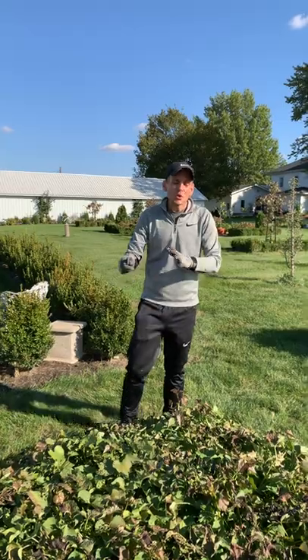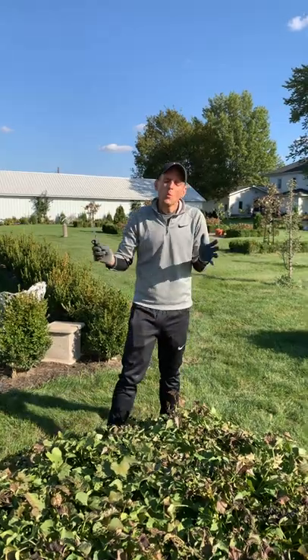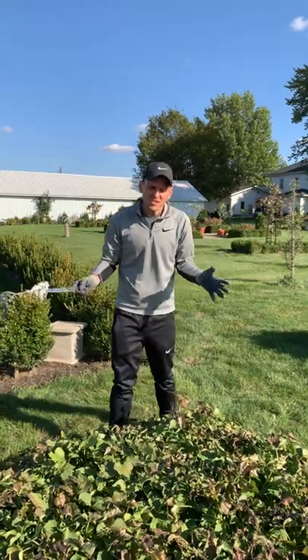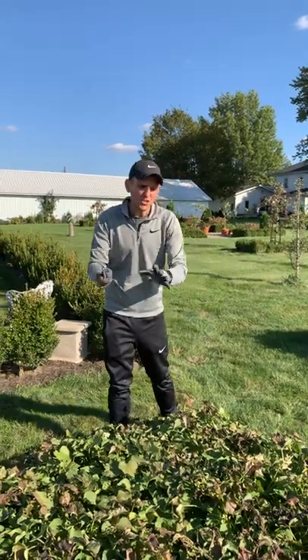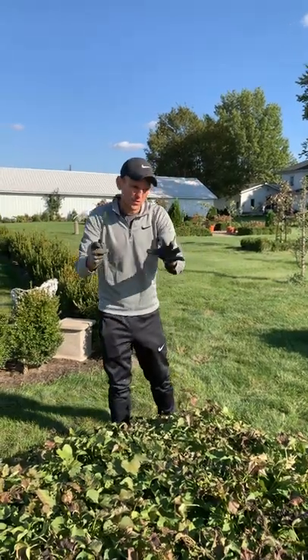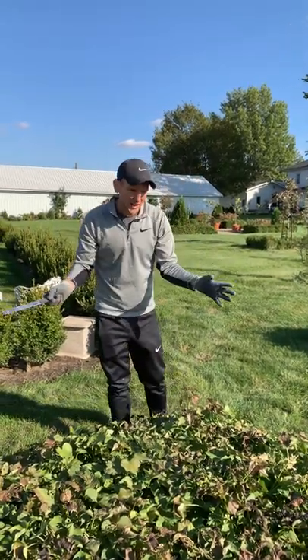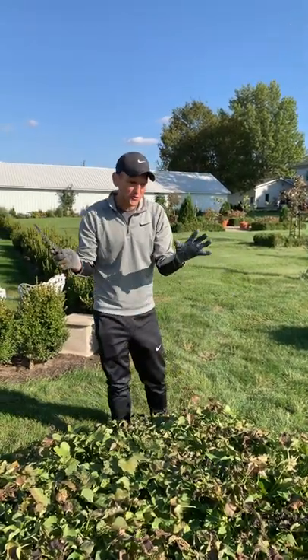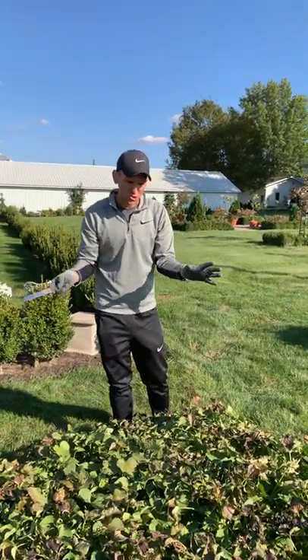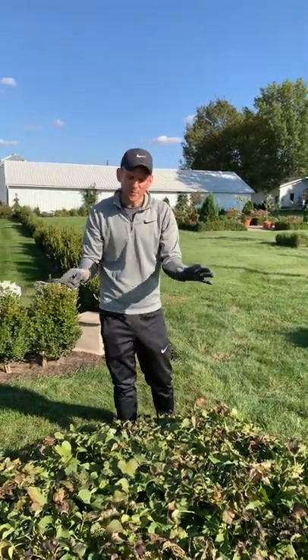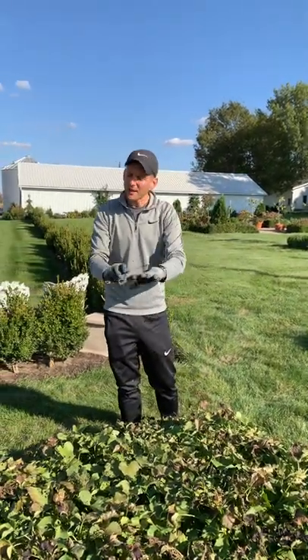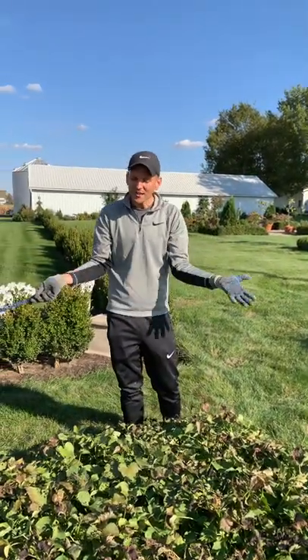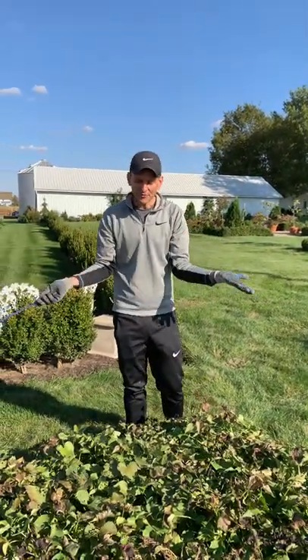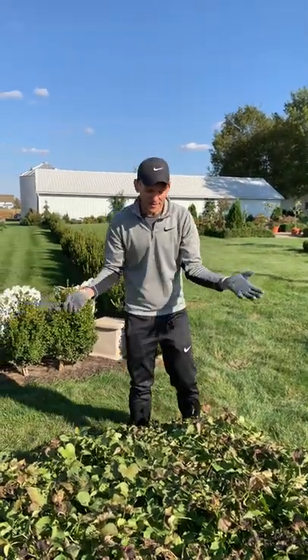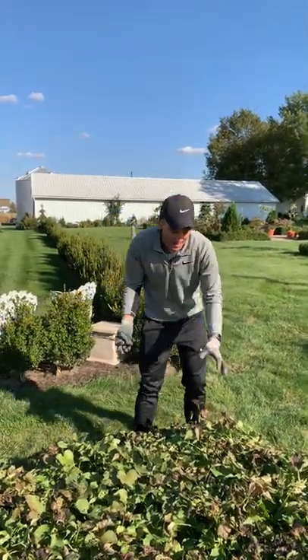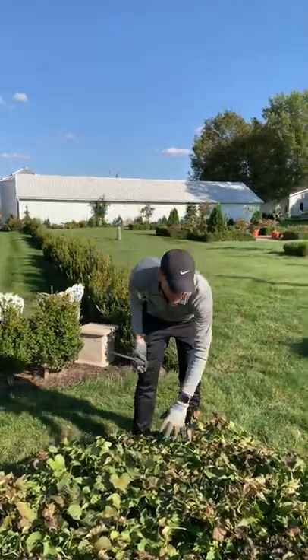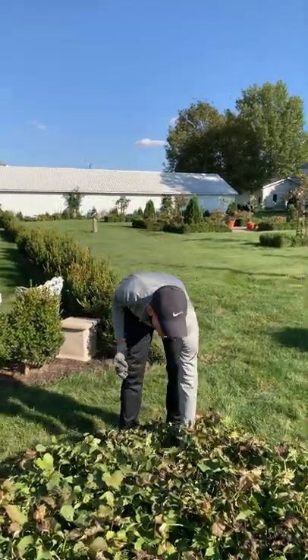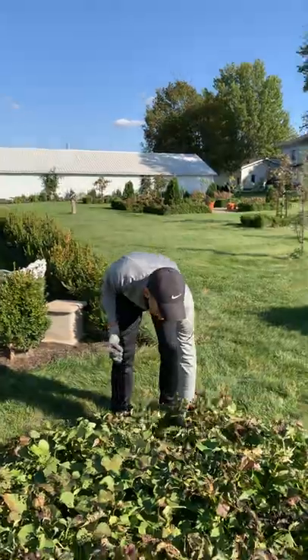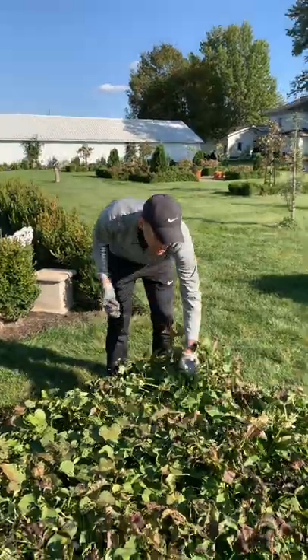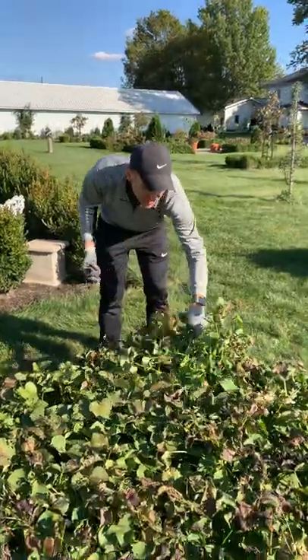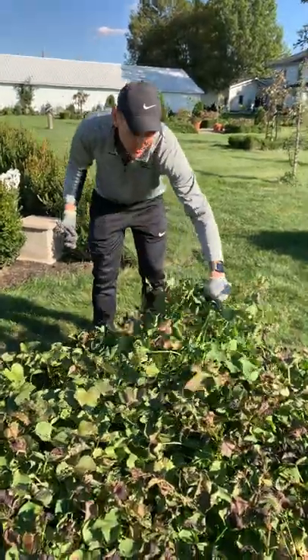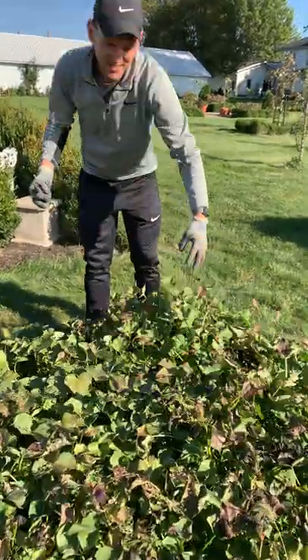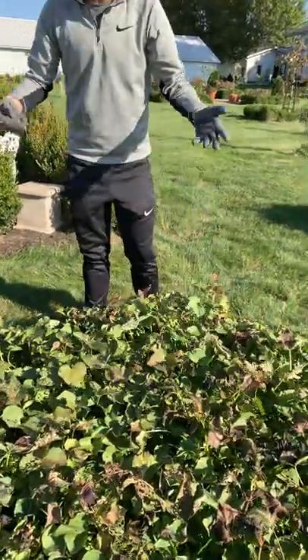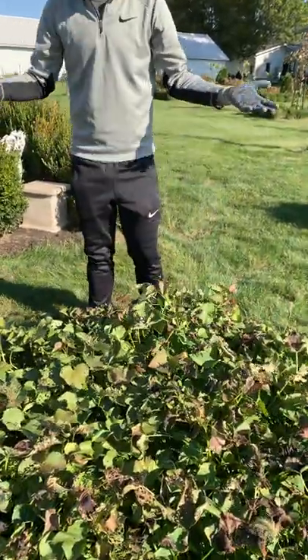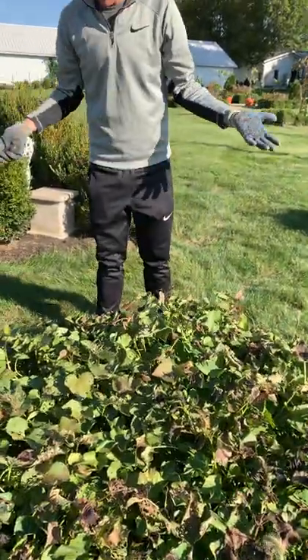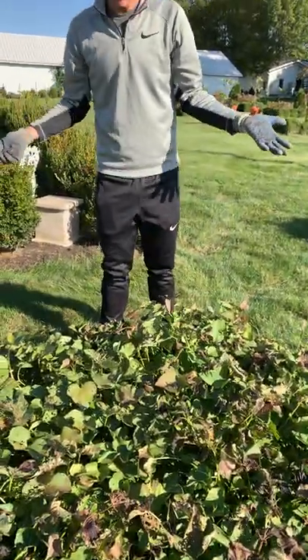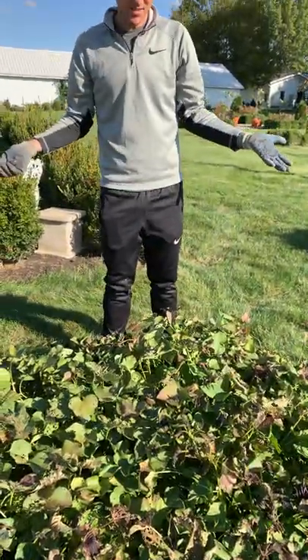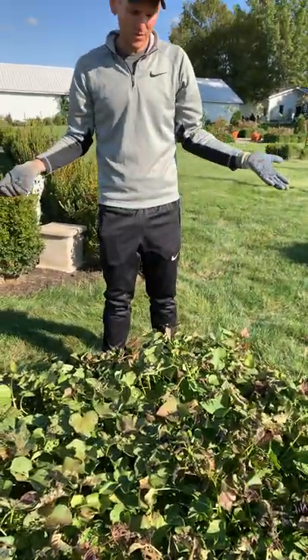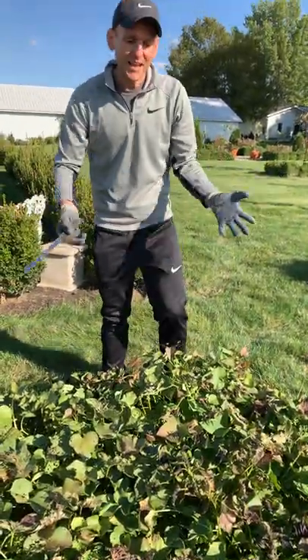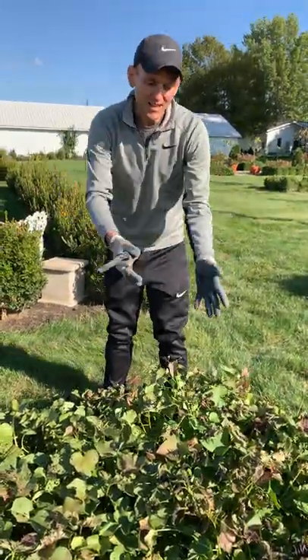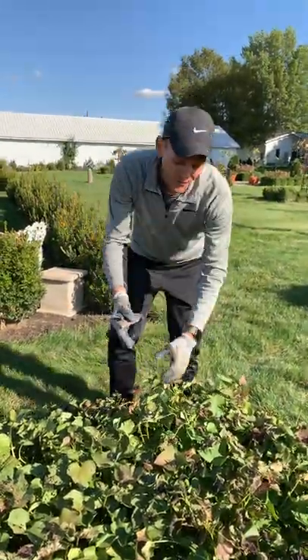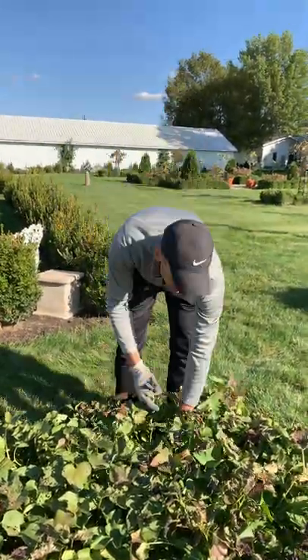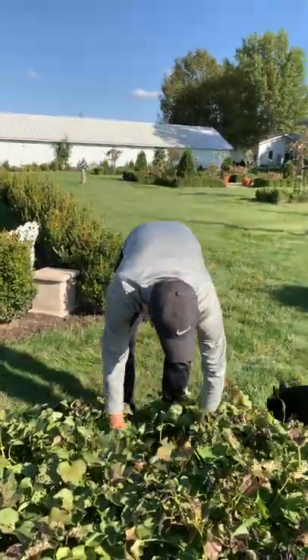So once they start to look really blackened, you for sure should take them out. But after they get a light frost like this, I like to leave them a bit. And what I do to start — because it's hard to know where to even dig at this point — is I cut off the green tops.